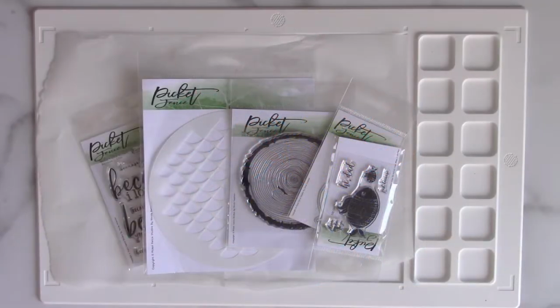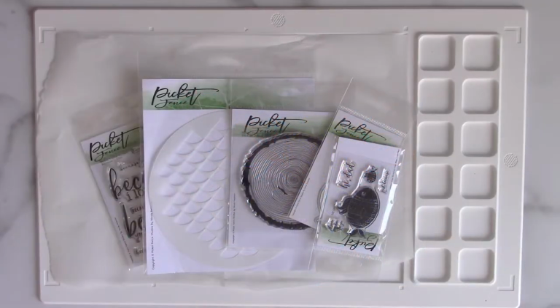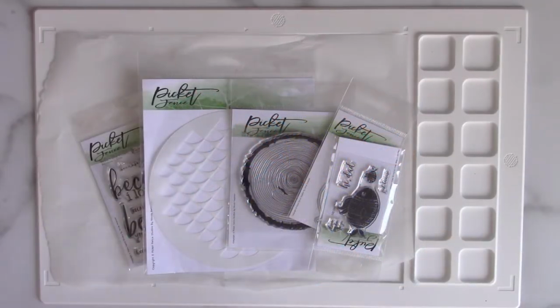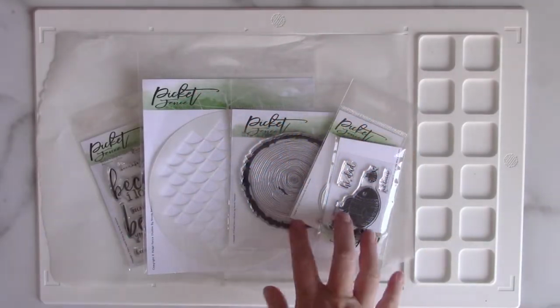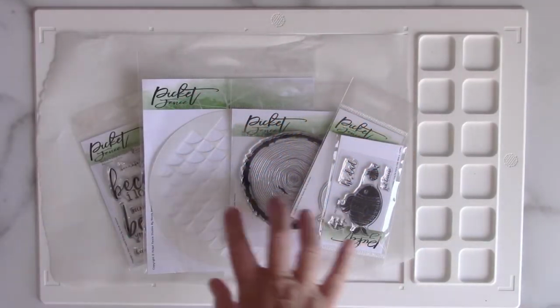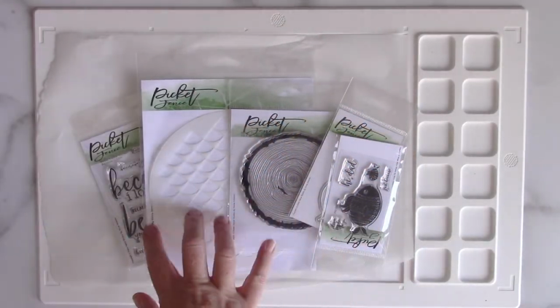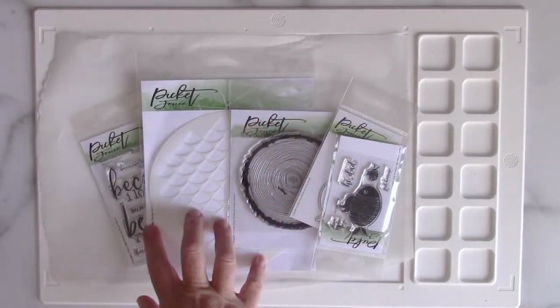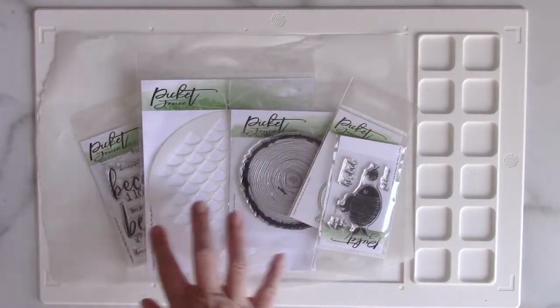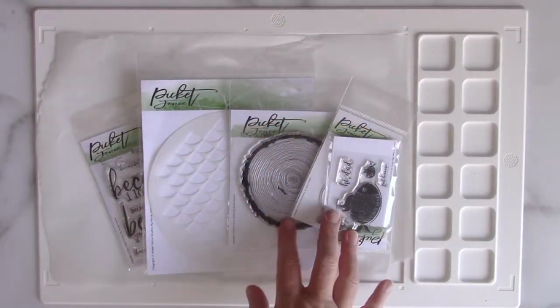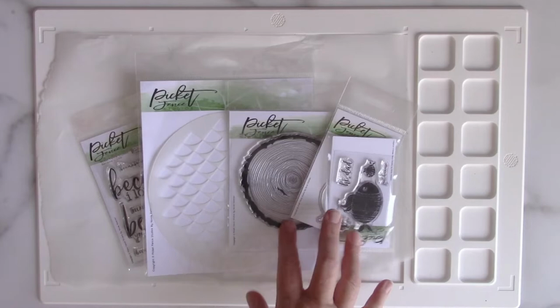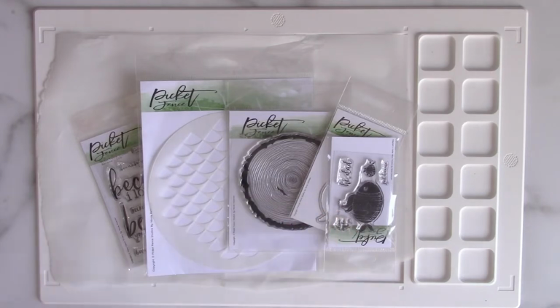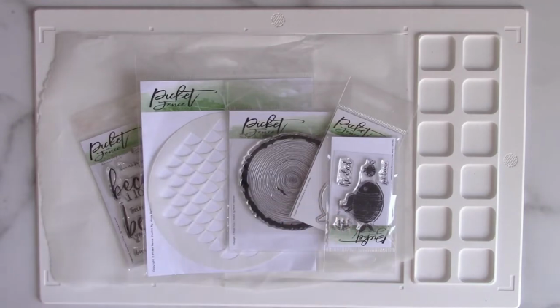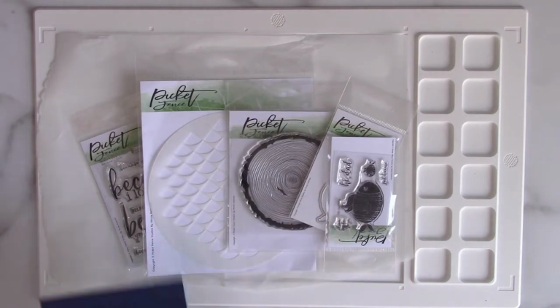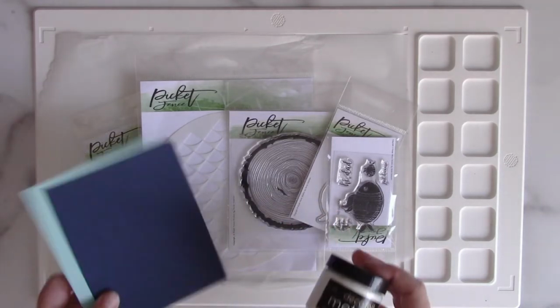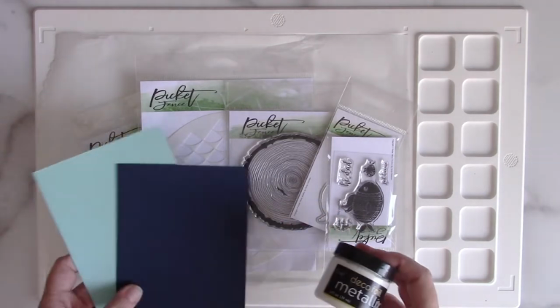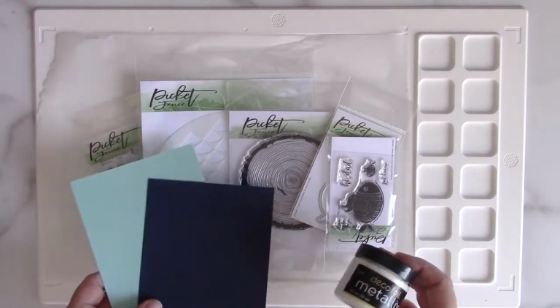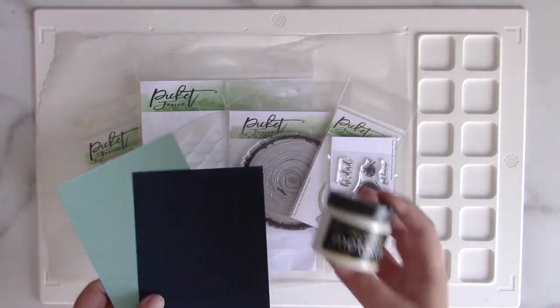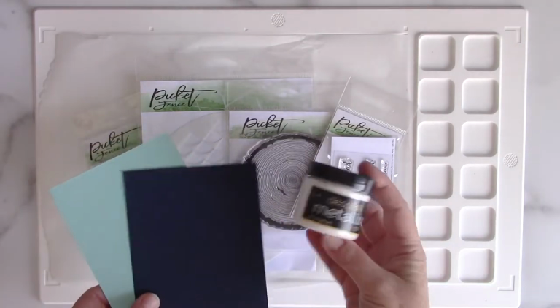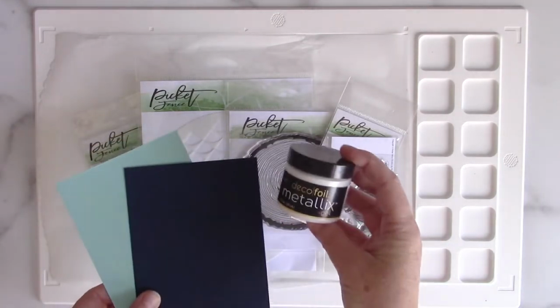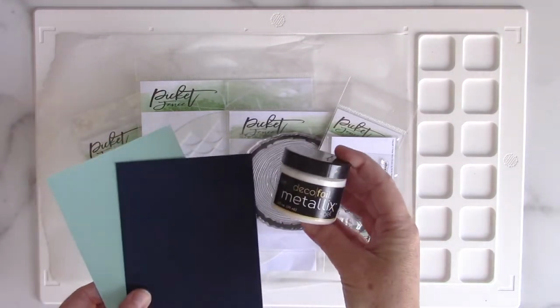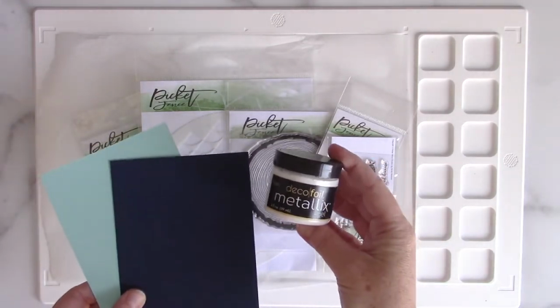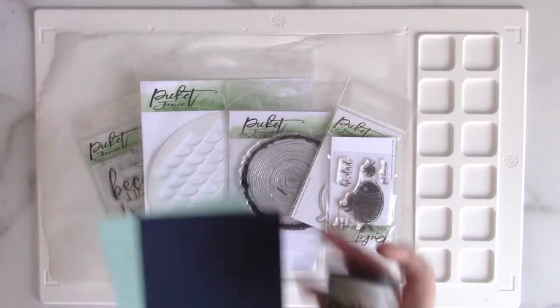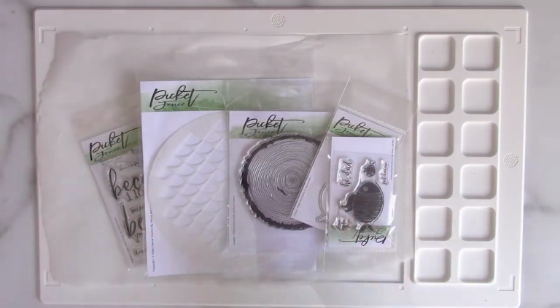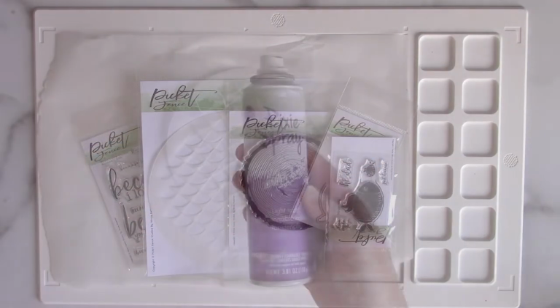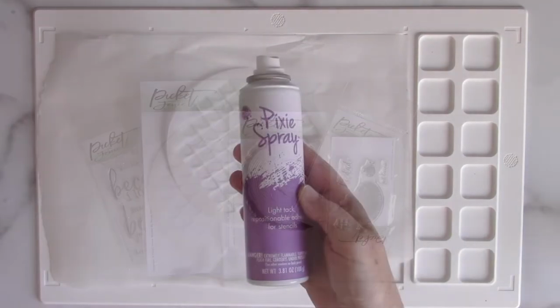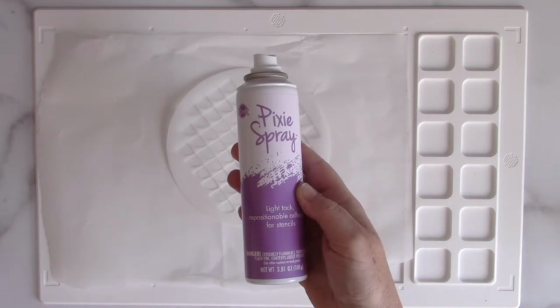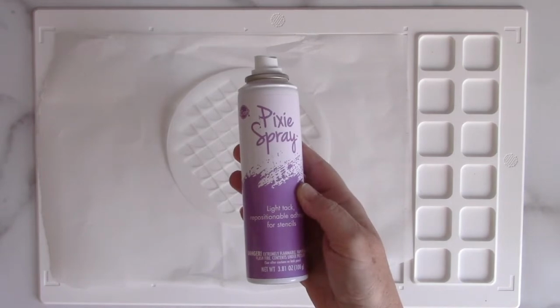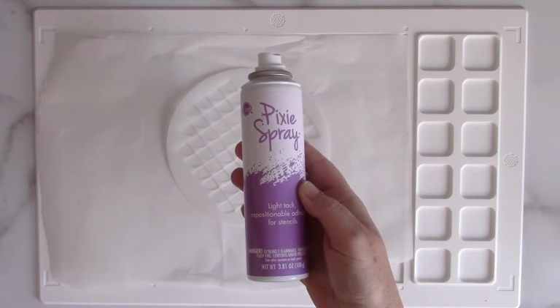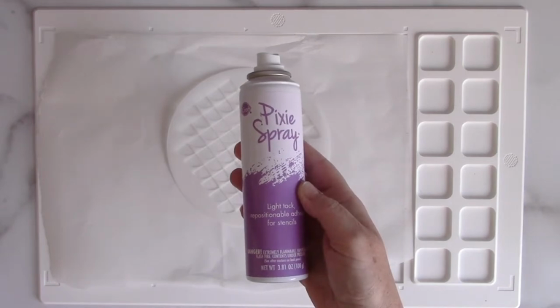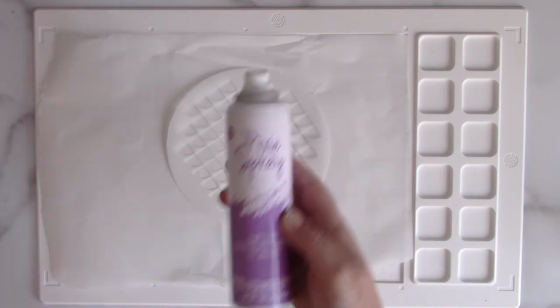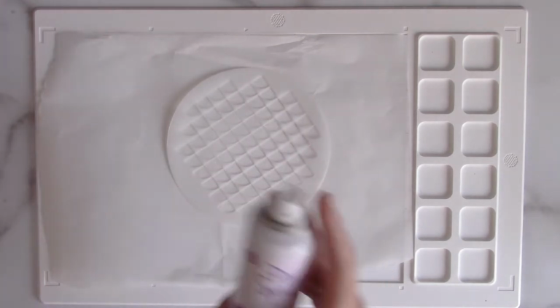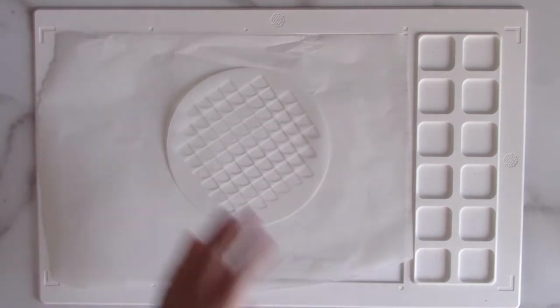These are the Picket Fence products I'm going to be using. I have some stamps, a die, a stencil. I also have some cardstock from Gina K Designs and the ThermaWeb metallics.